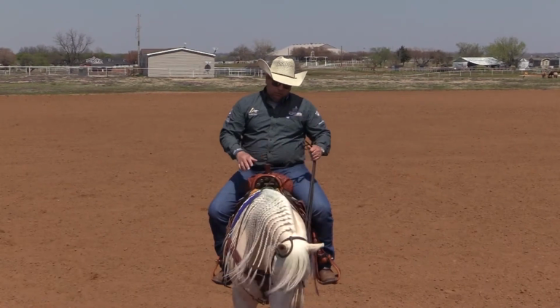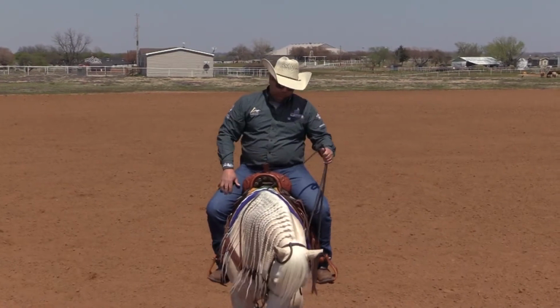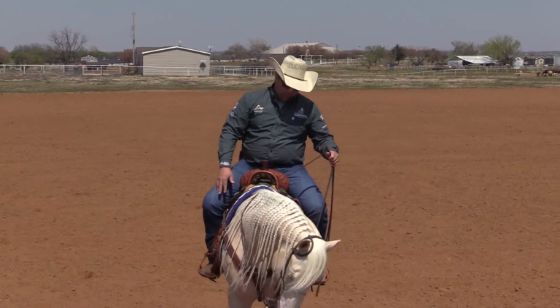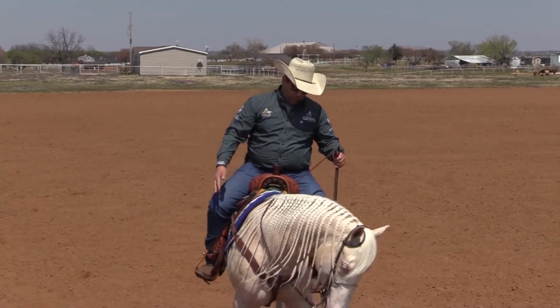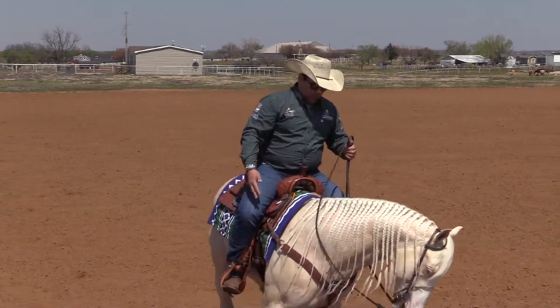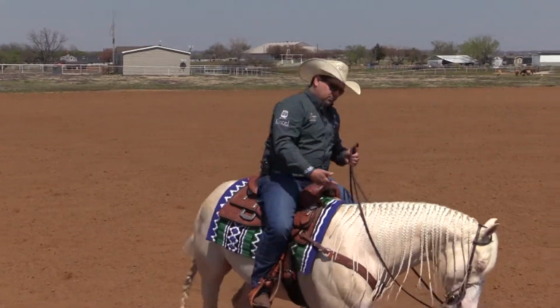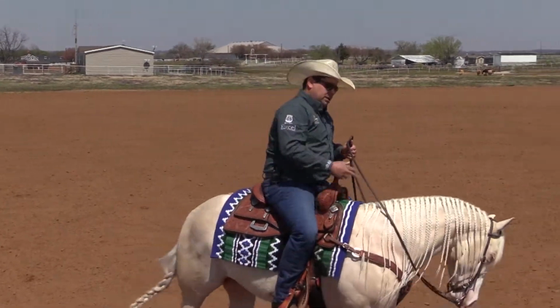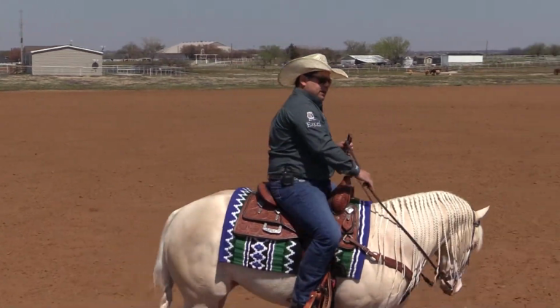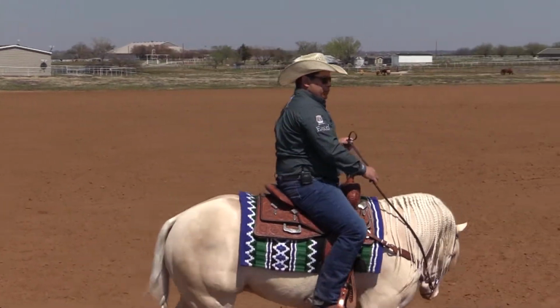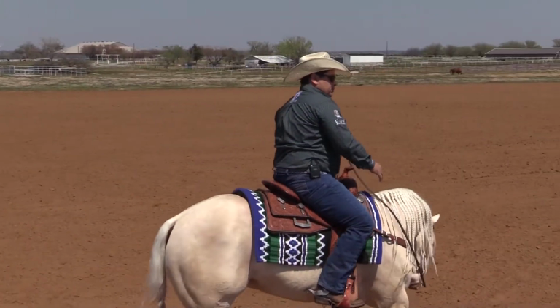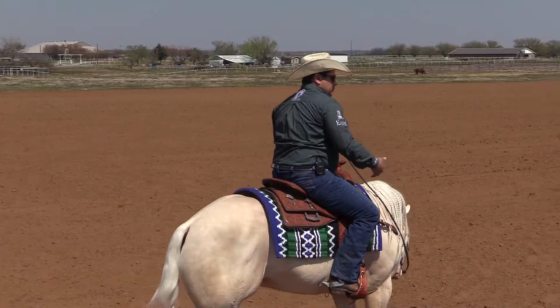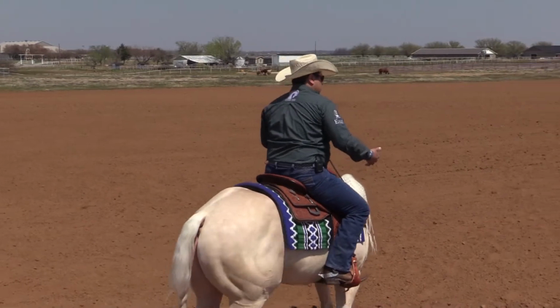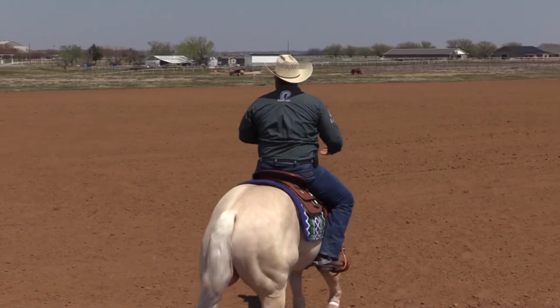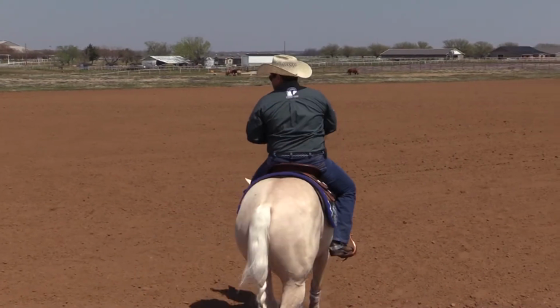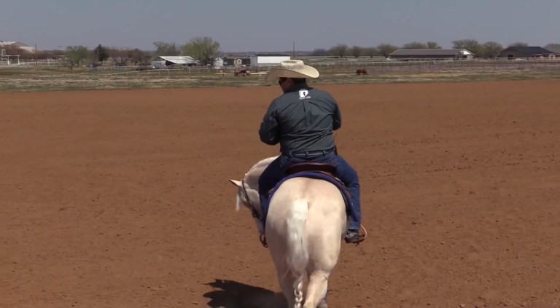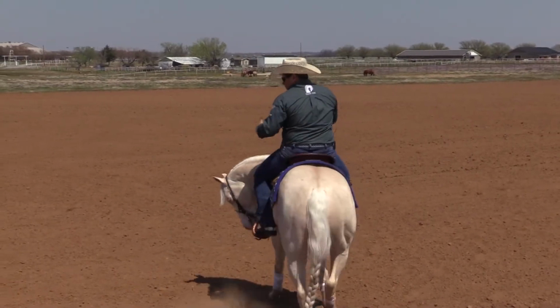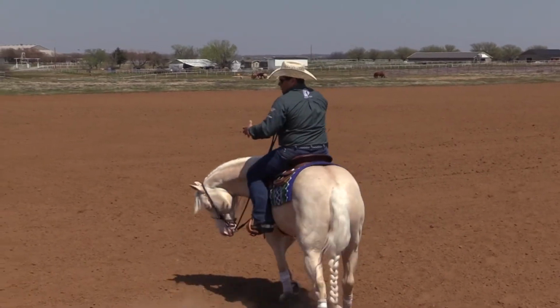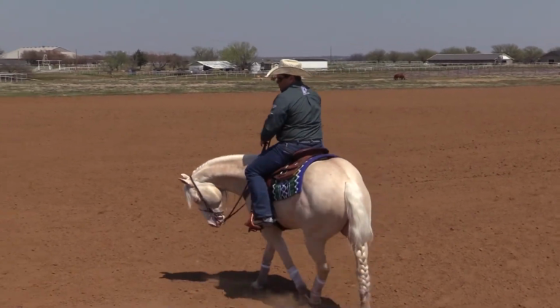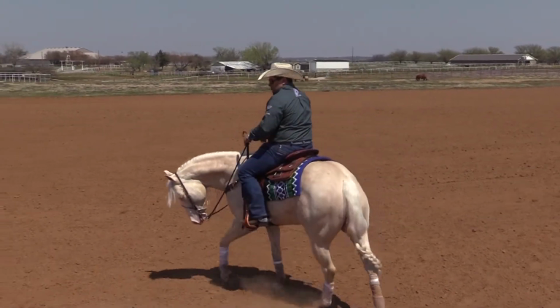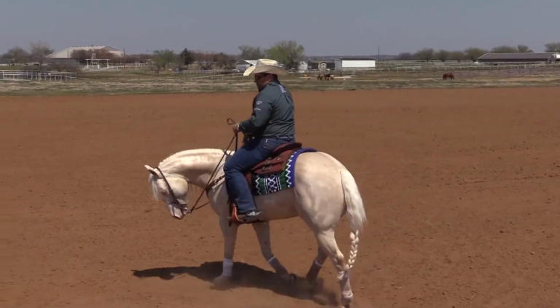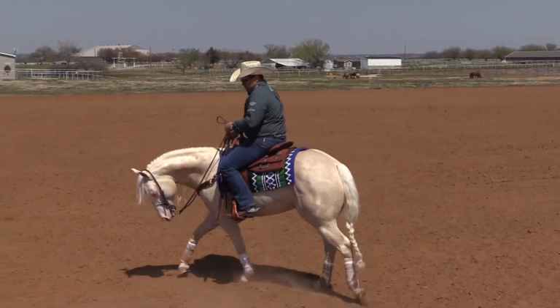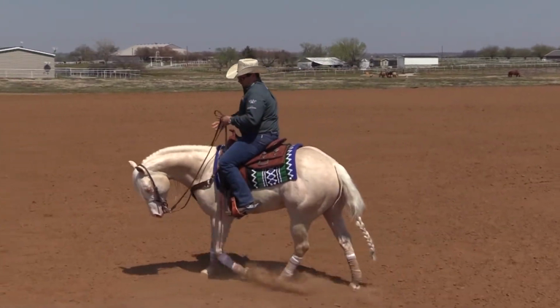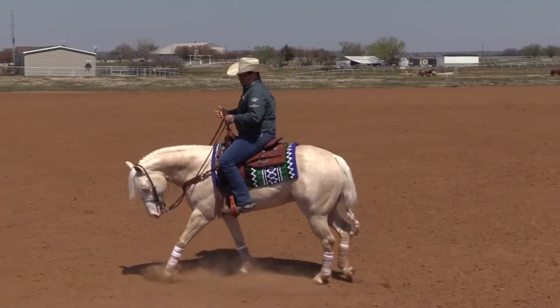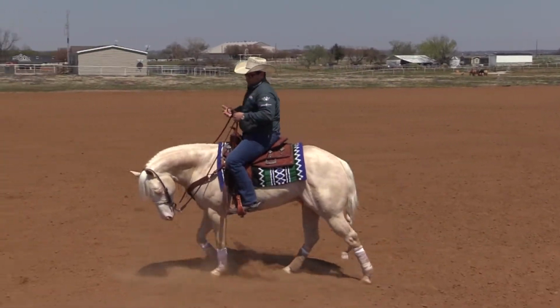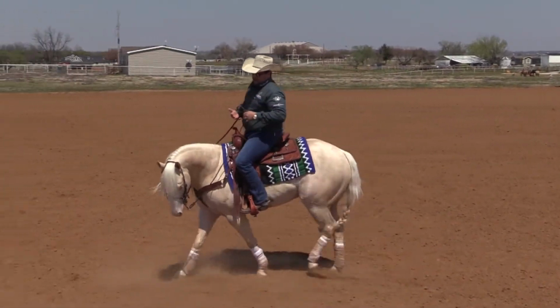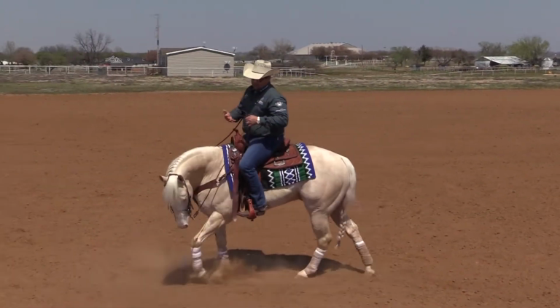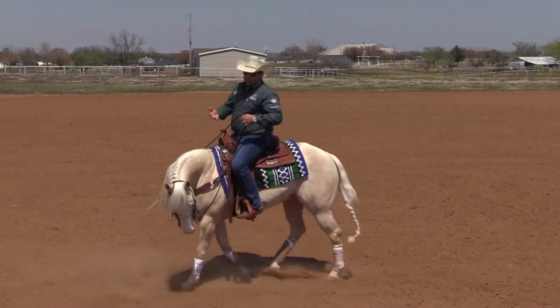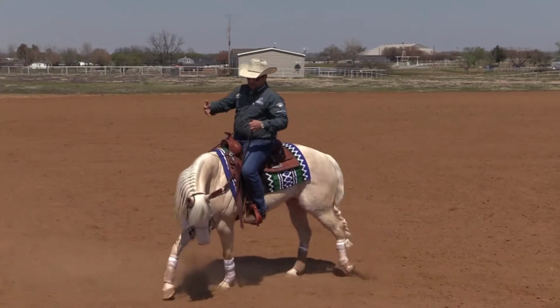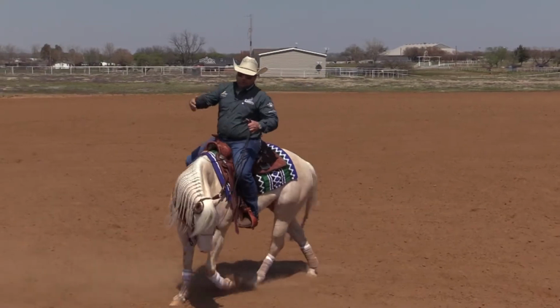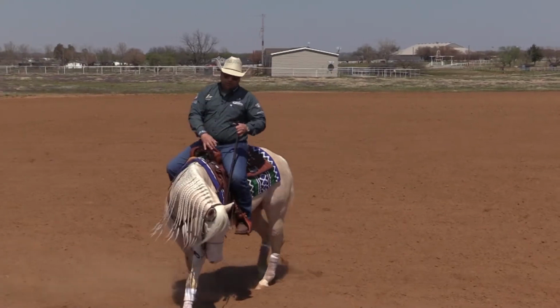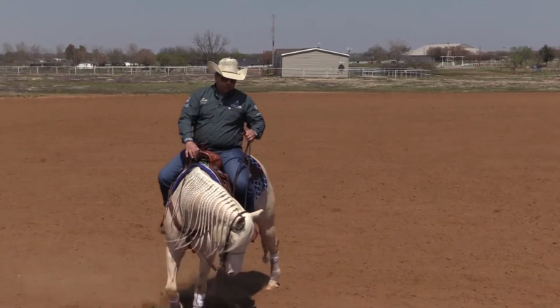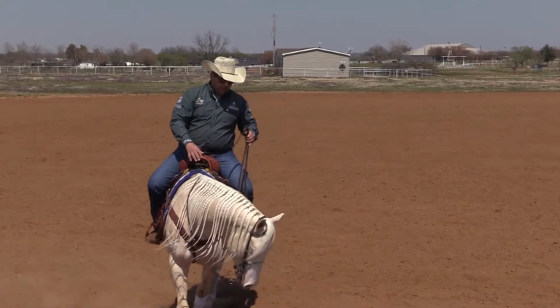Today I'm riding a four-year-old, so it's going to be easy for me to show you this. But I will go to the very basics so it's easy to understand what I'm saying.